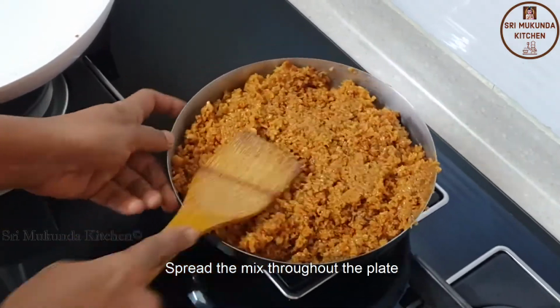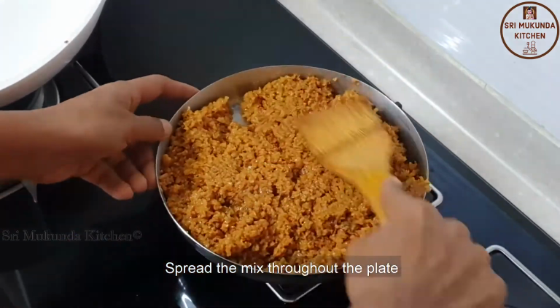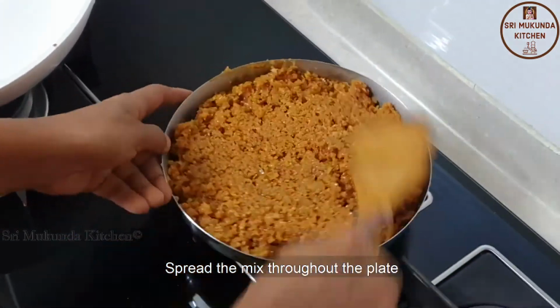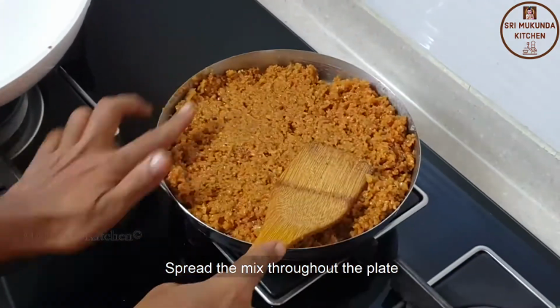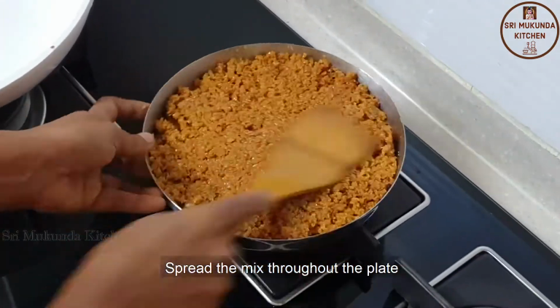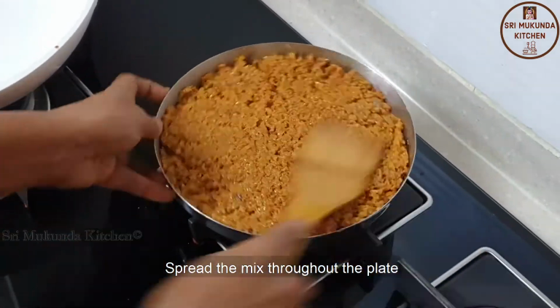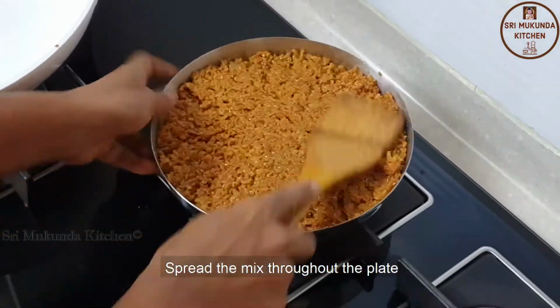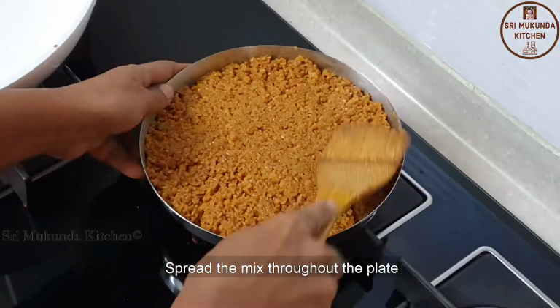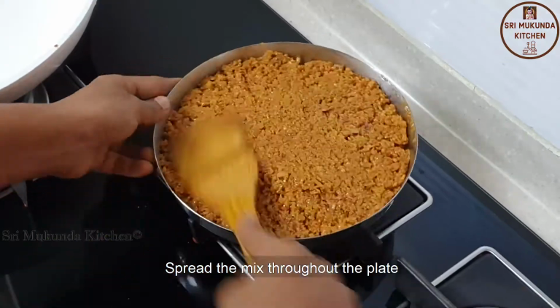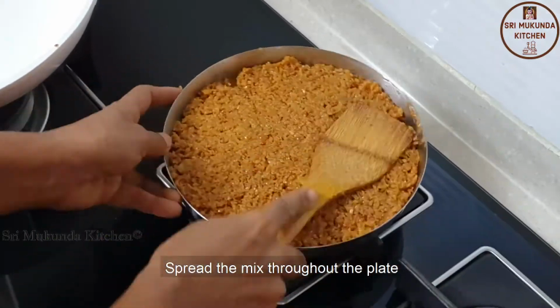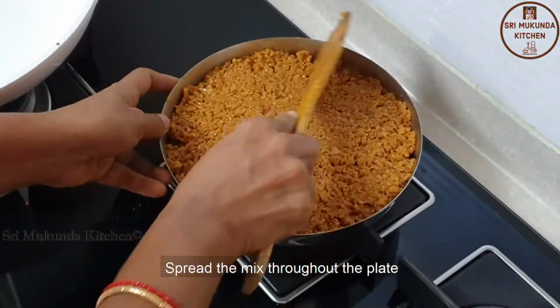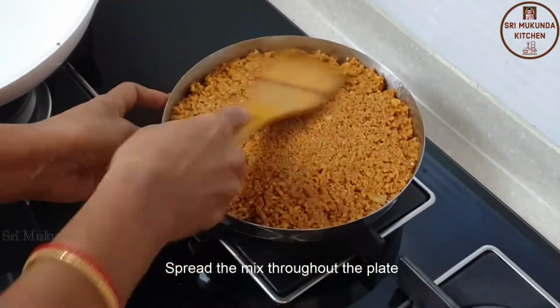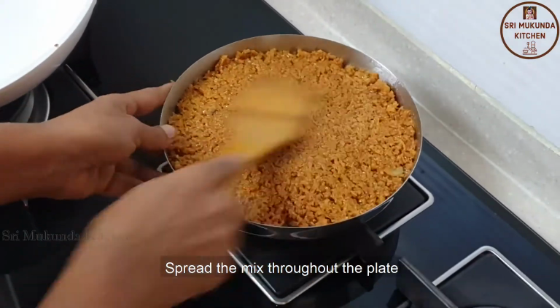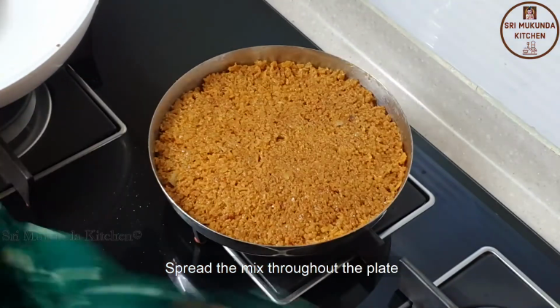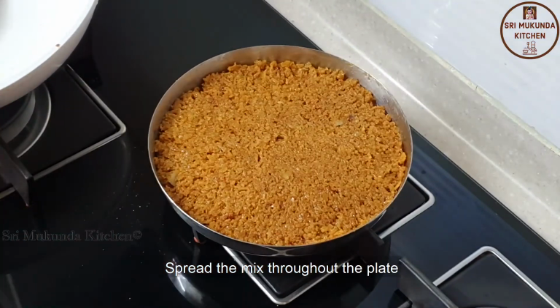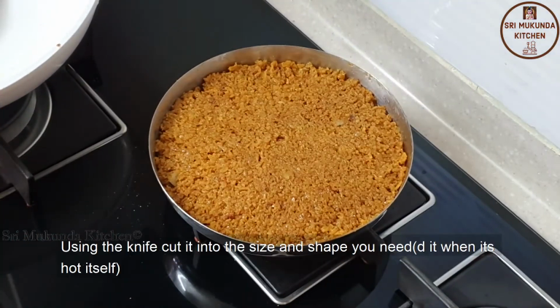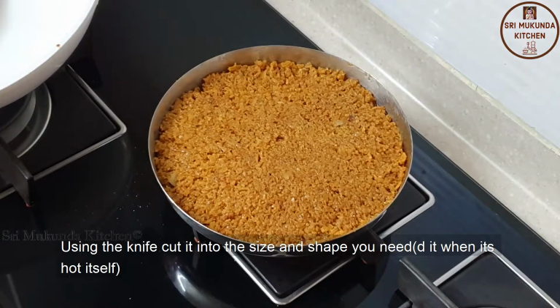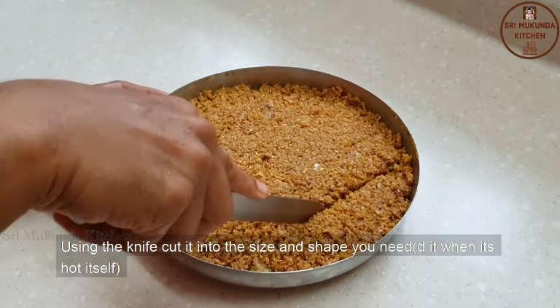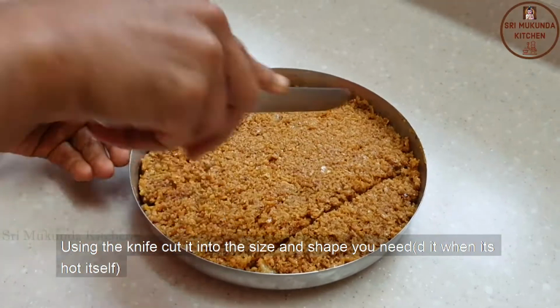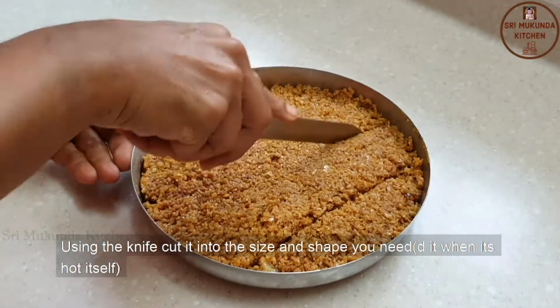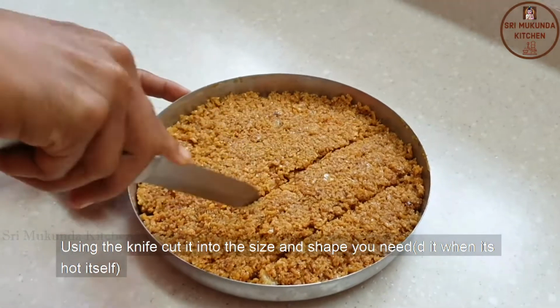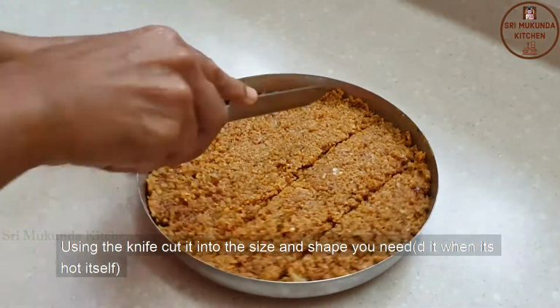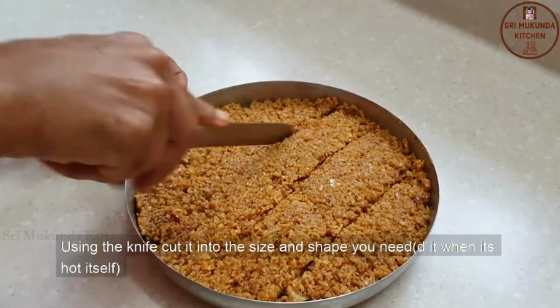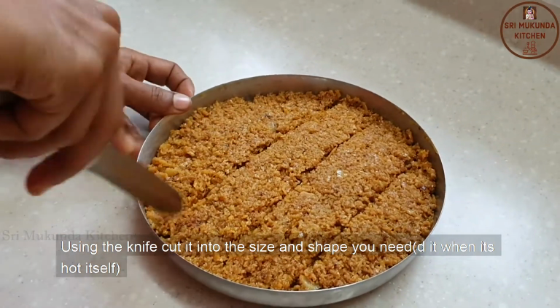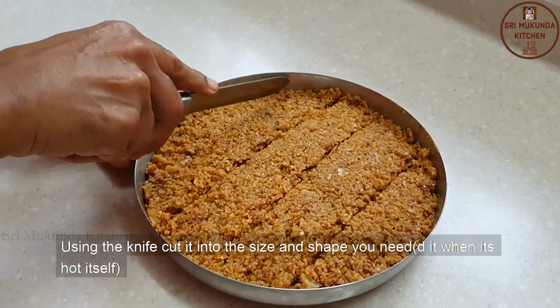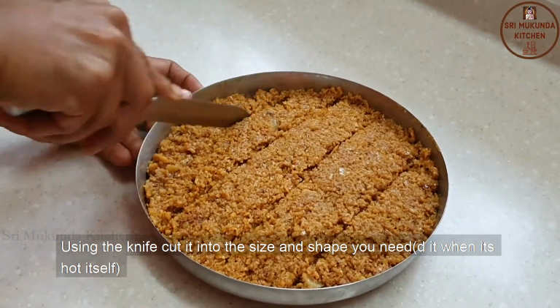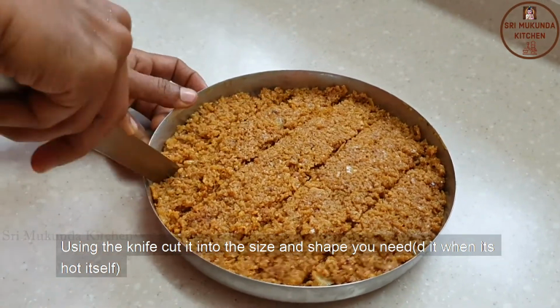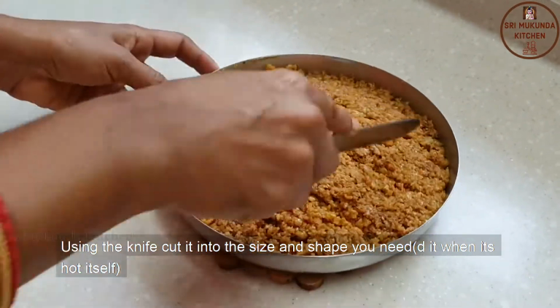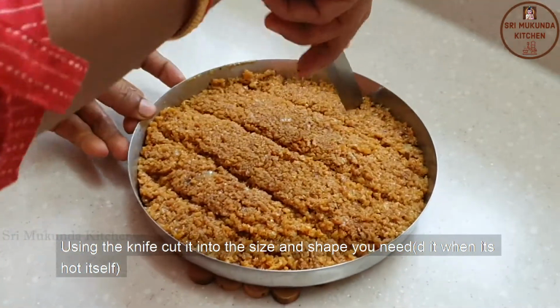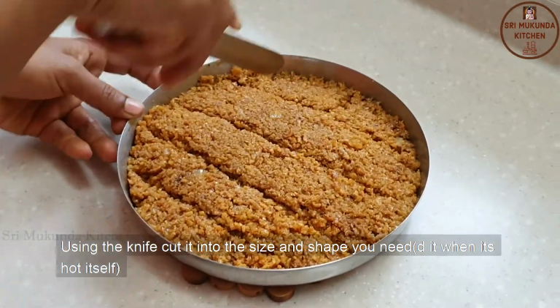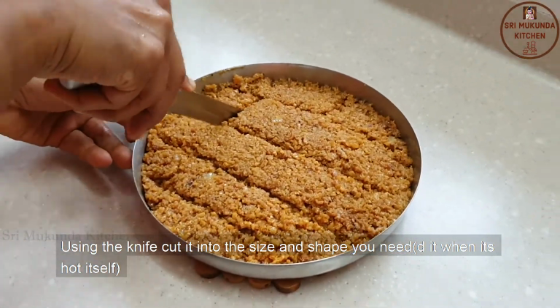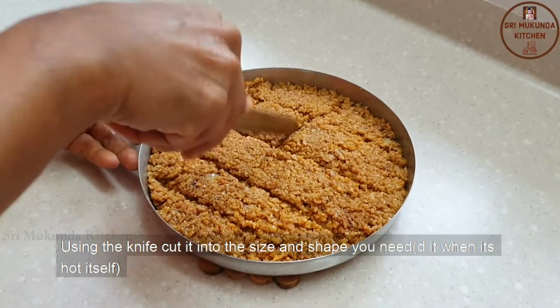Don't leave the top; leave it till the bottom of the pan. Make a thick piece of the pan.